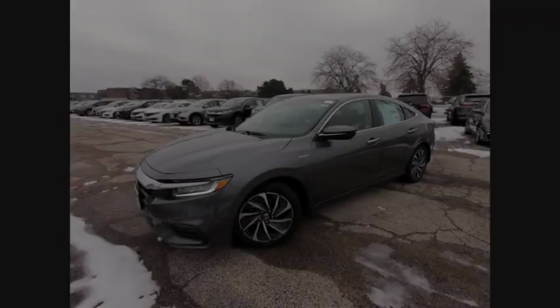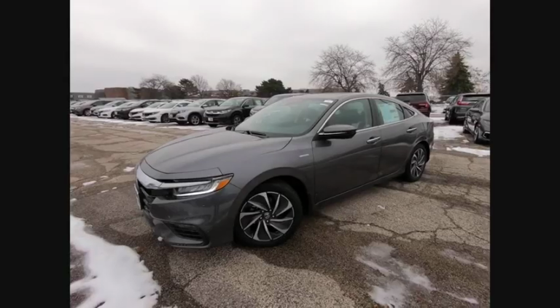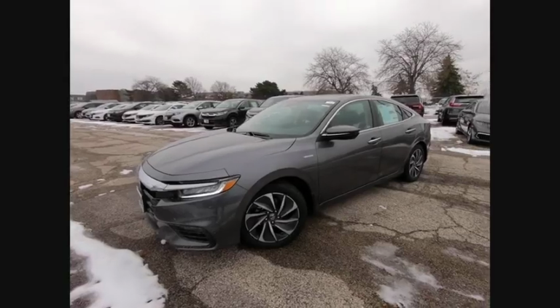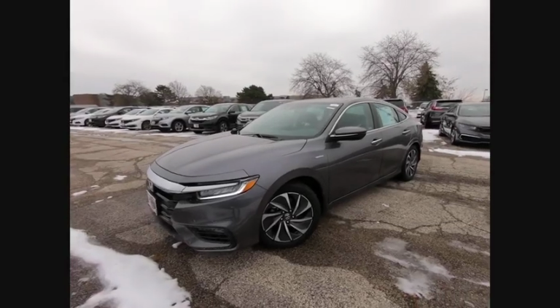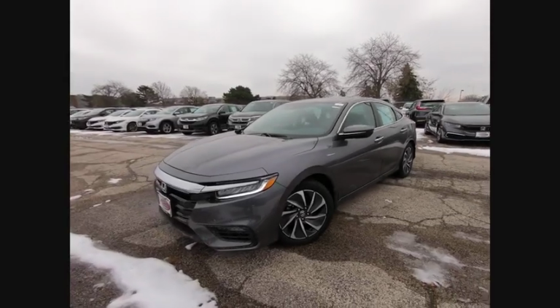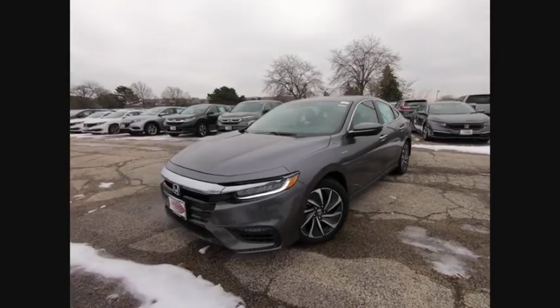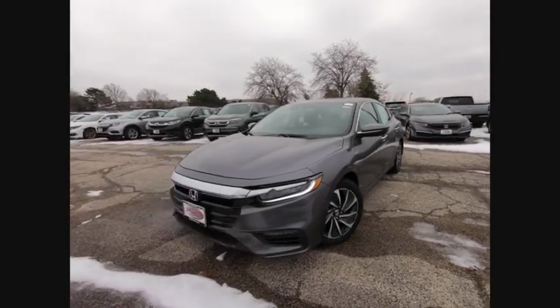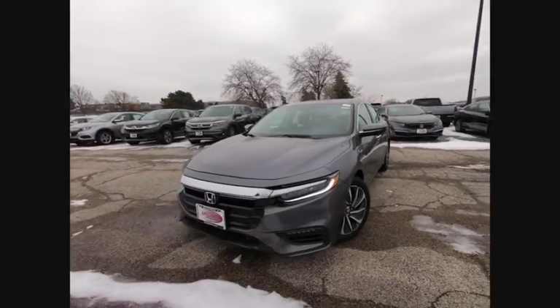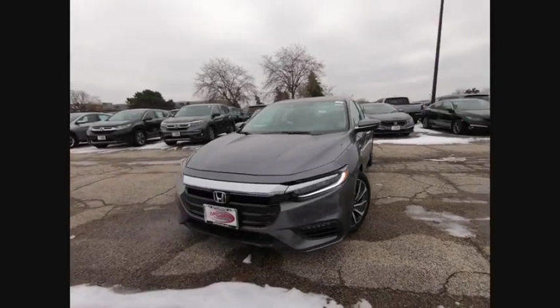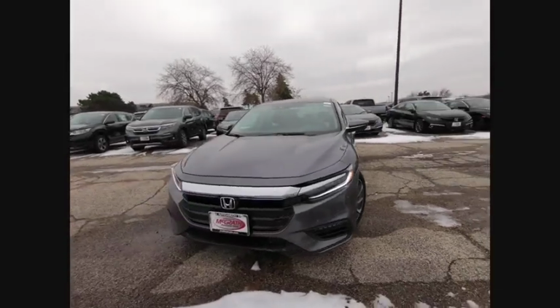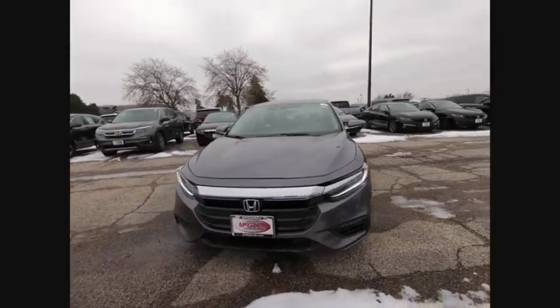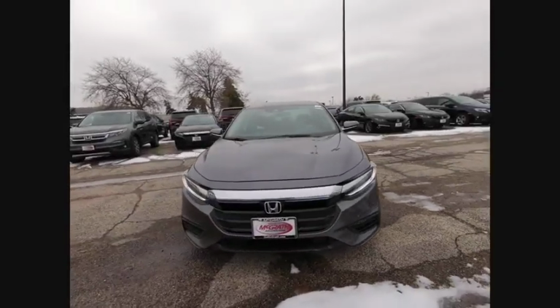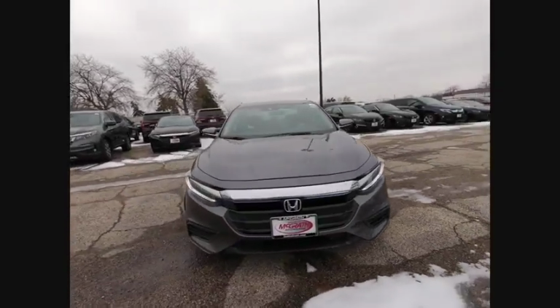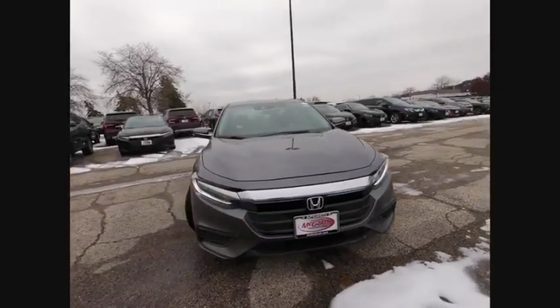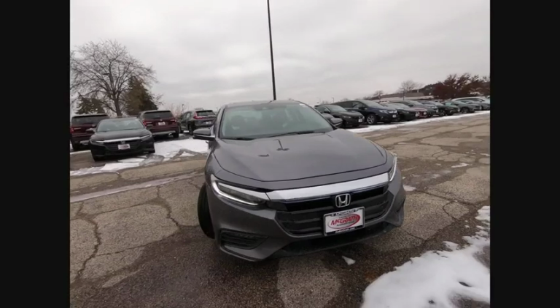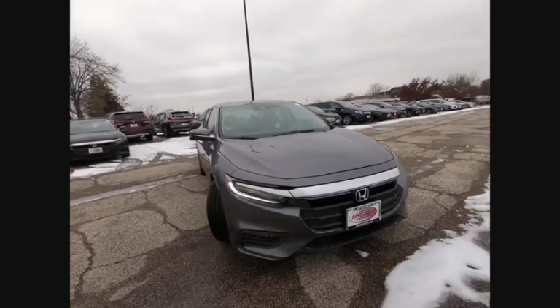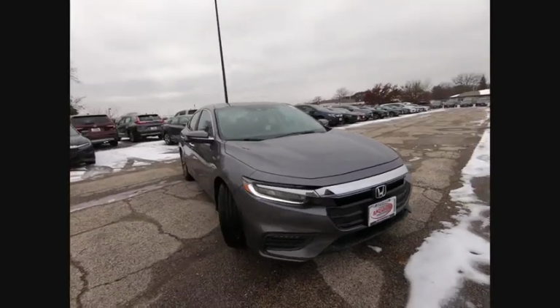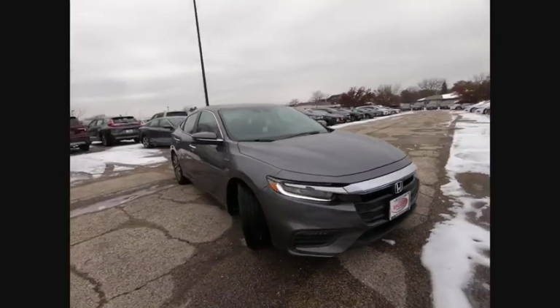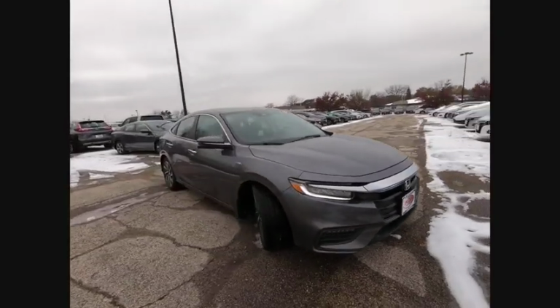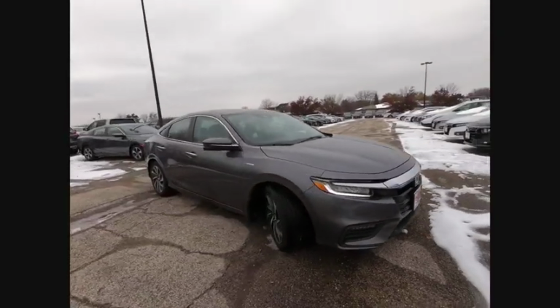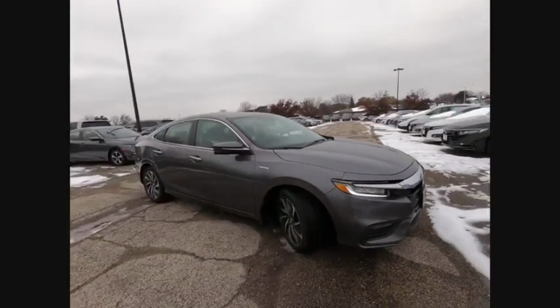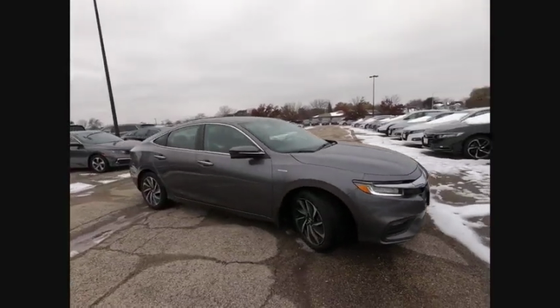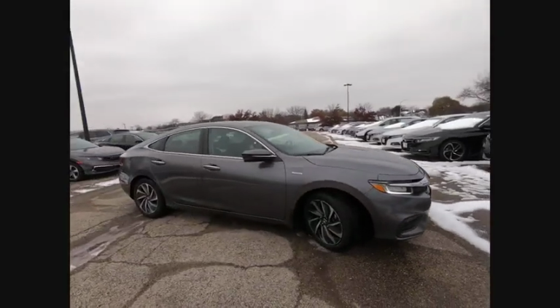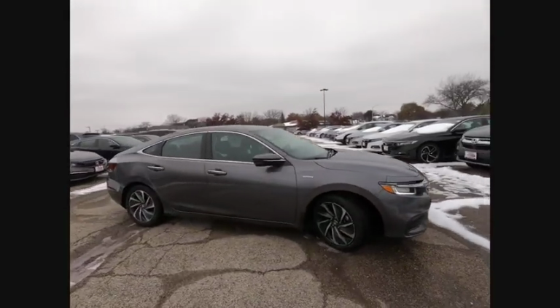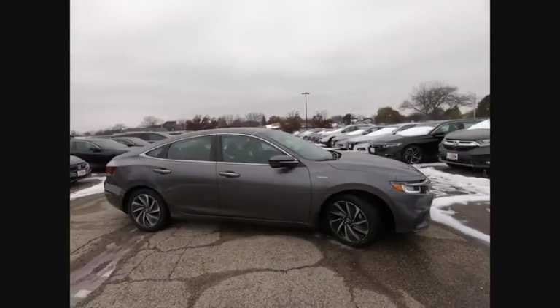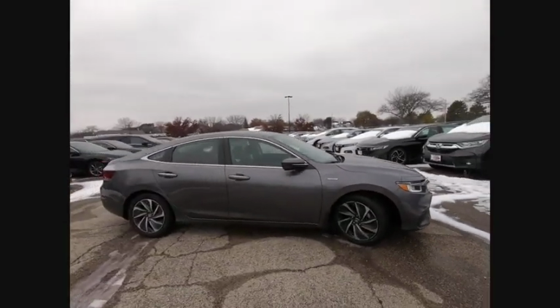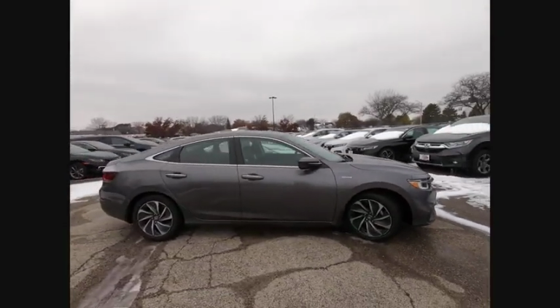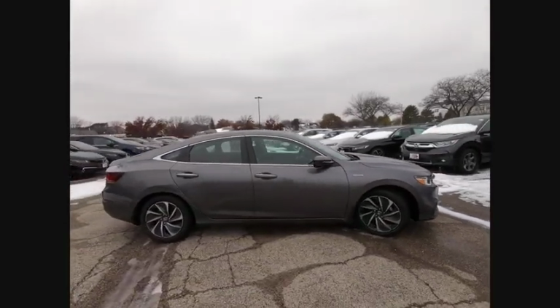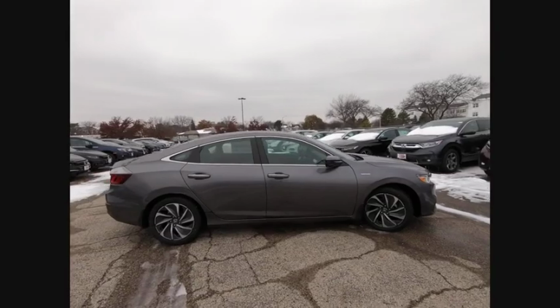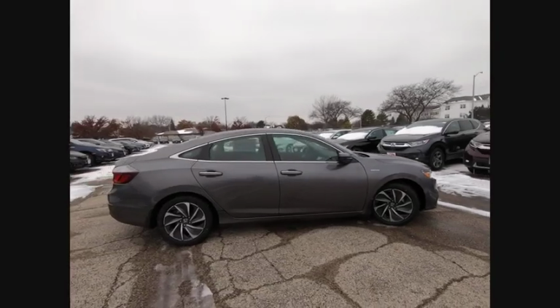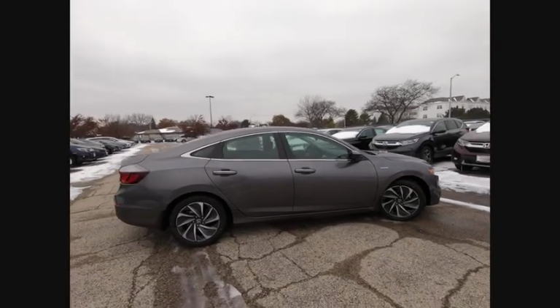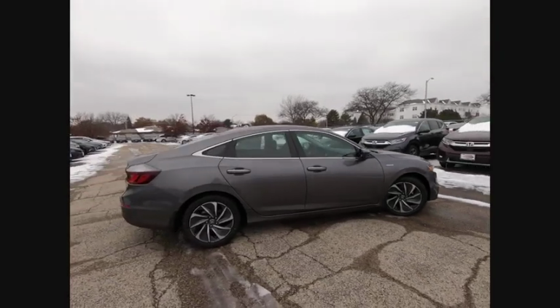Take a ride in the 2020 Insight. 40 miles per gallon. Smooth ride. Performance. Exterior. Interior. Honda Insight has it all.